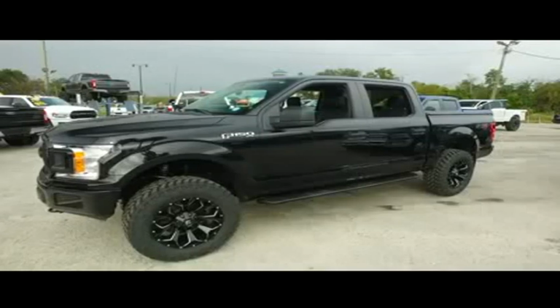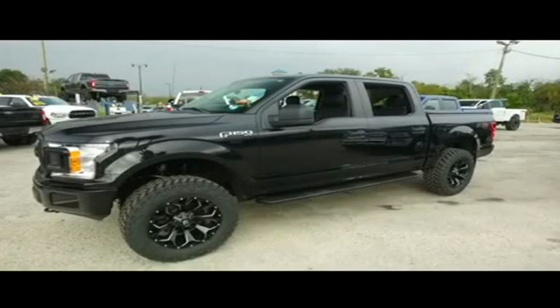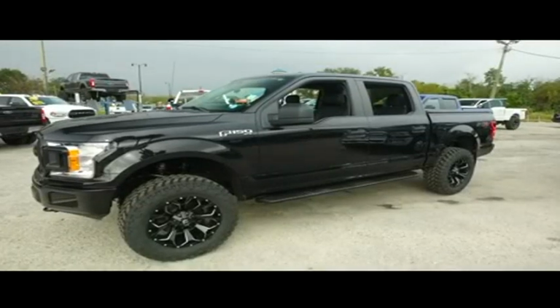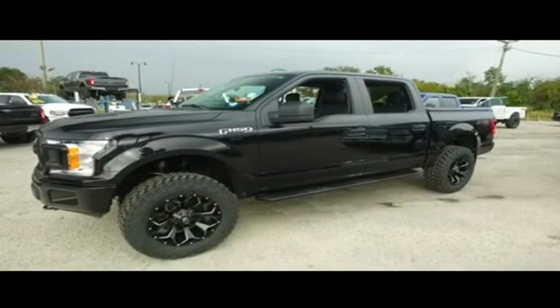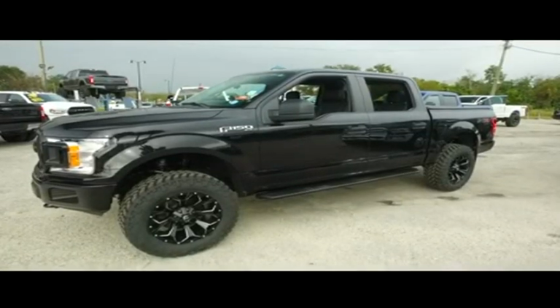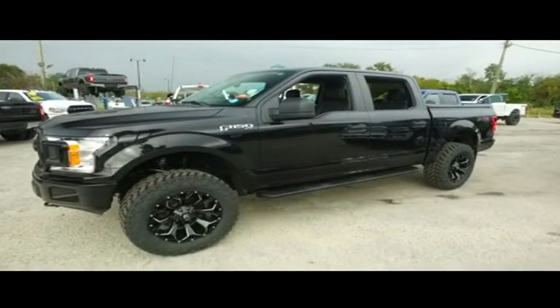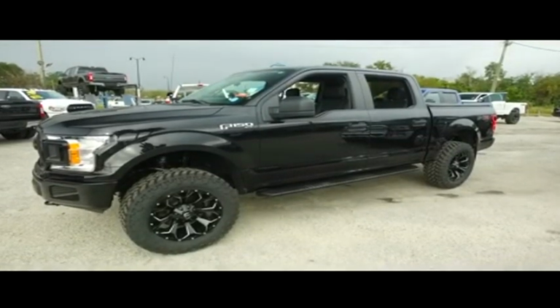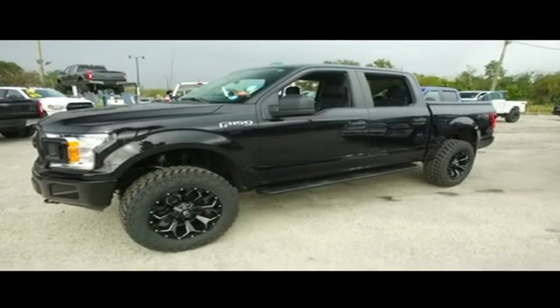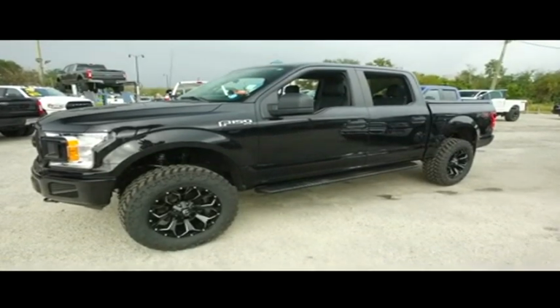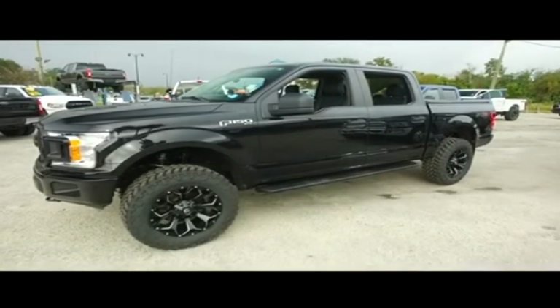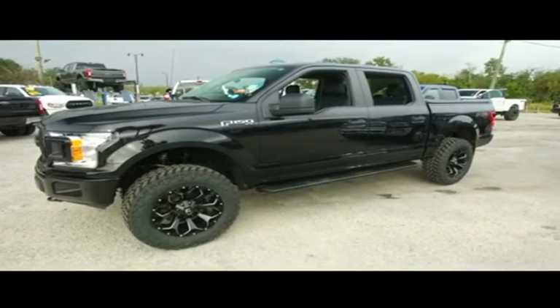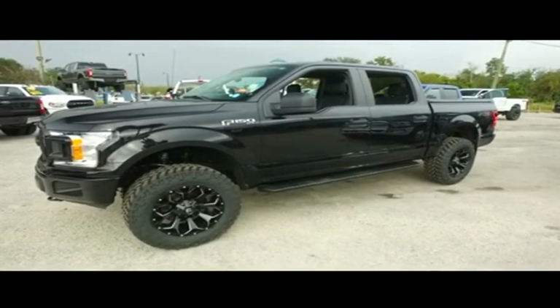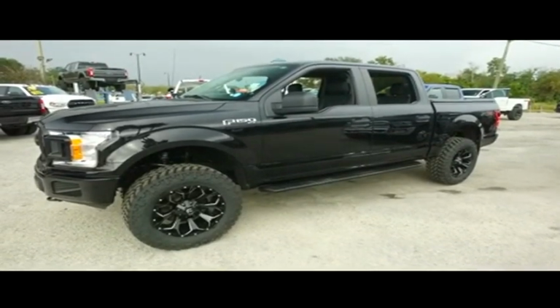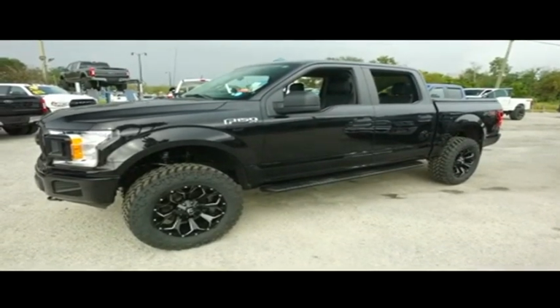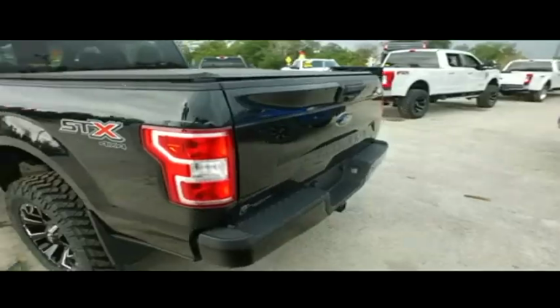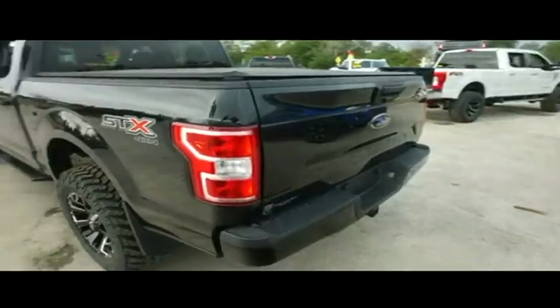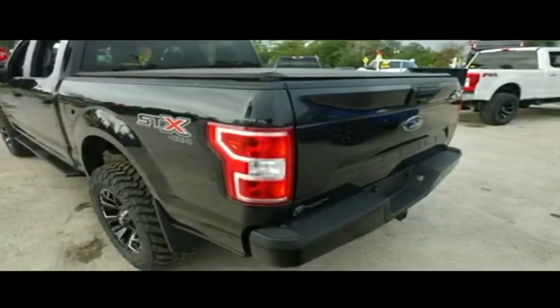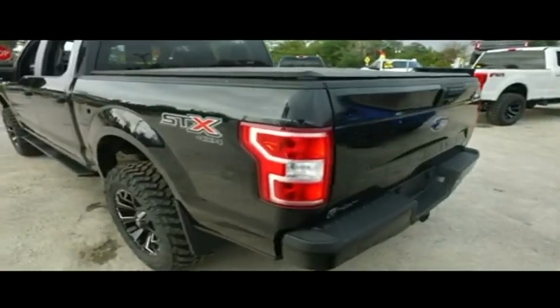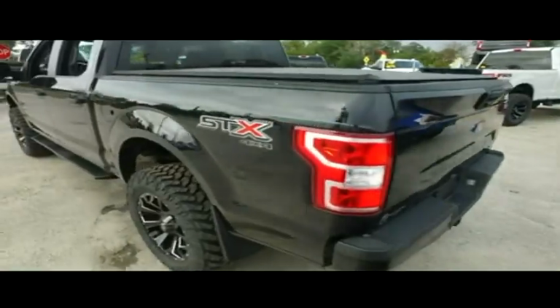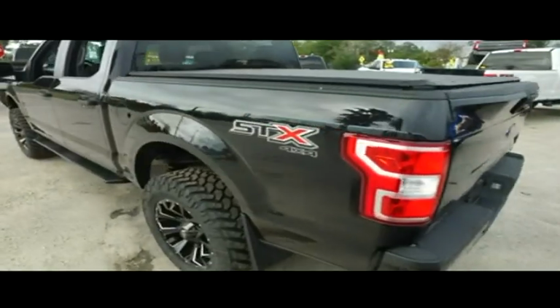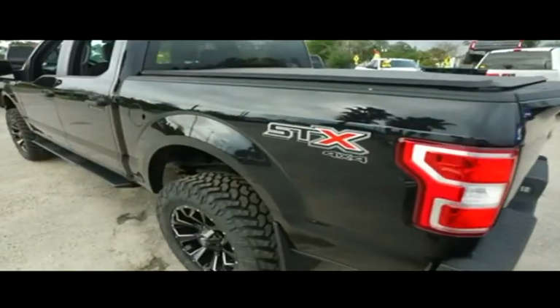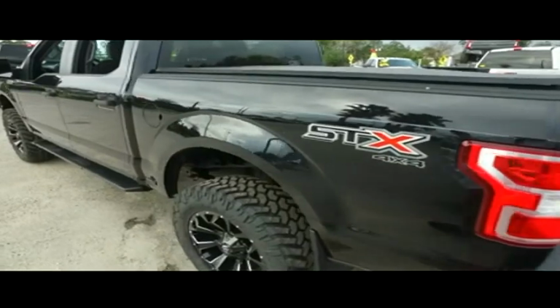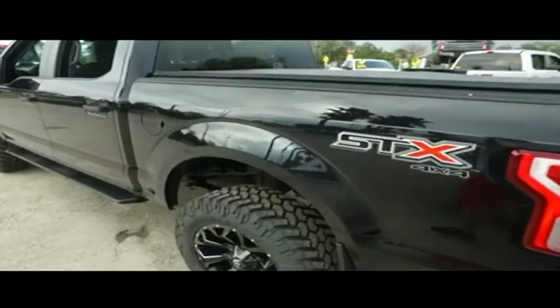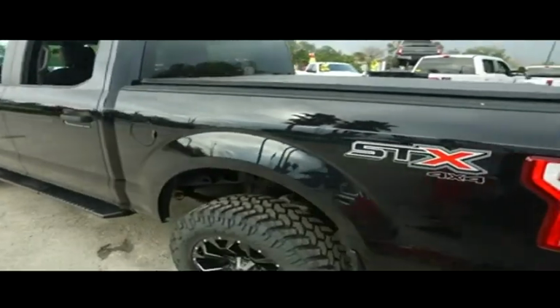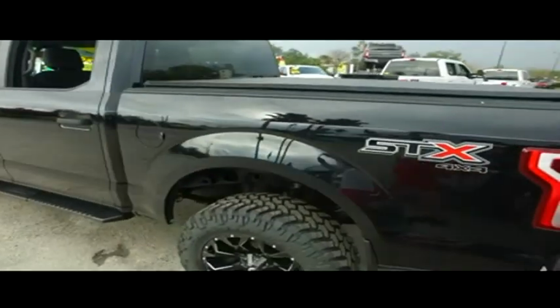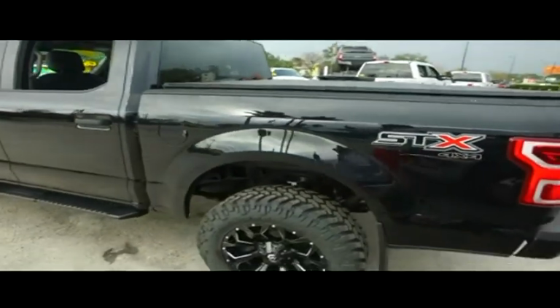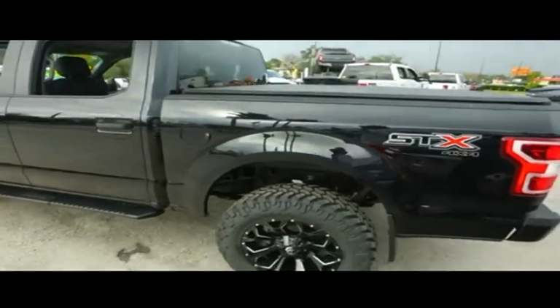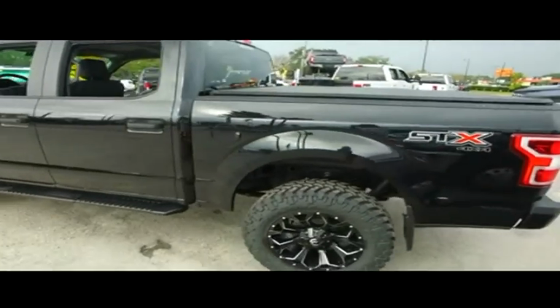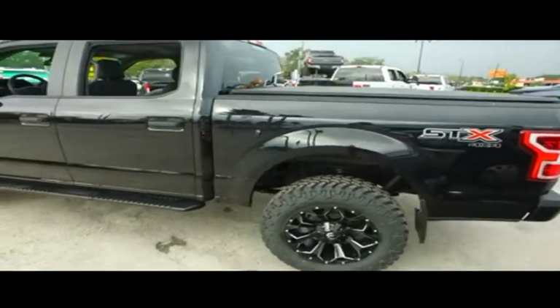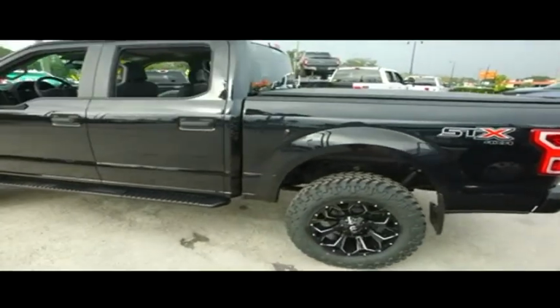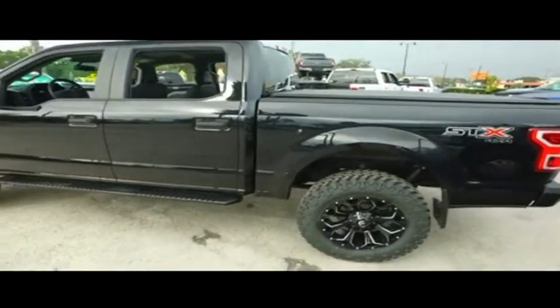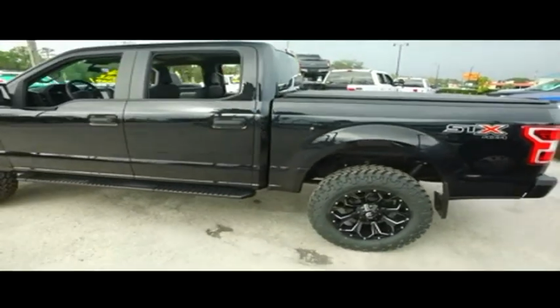Gibson Truck World is located in beautiful, sunny Sanford, Florida. We have the best pre-owned, light-new selection of trucks in the entire country.